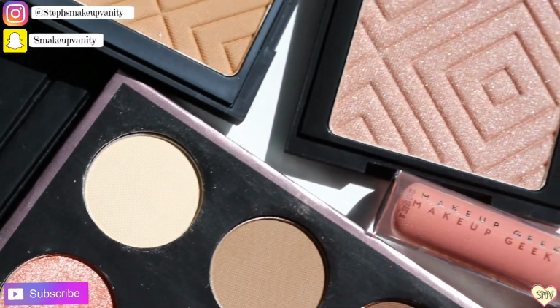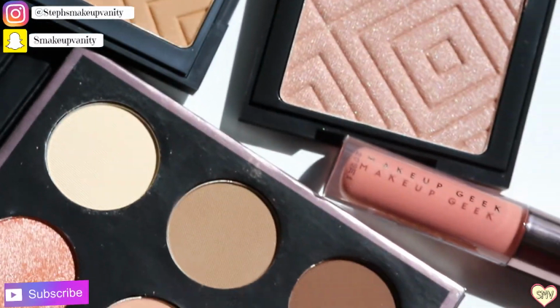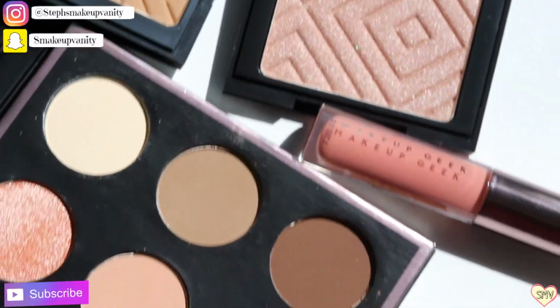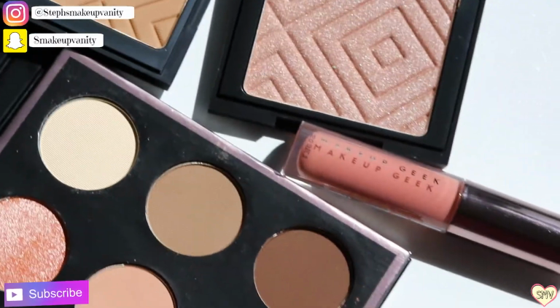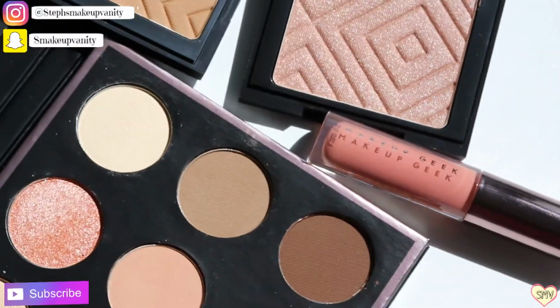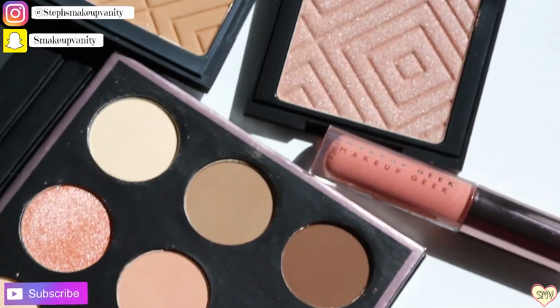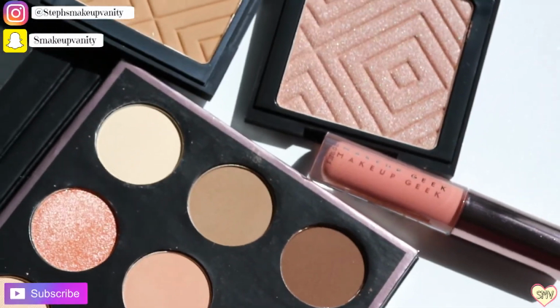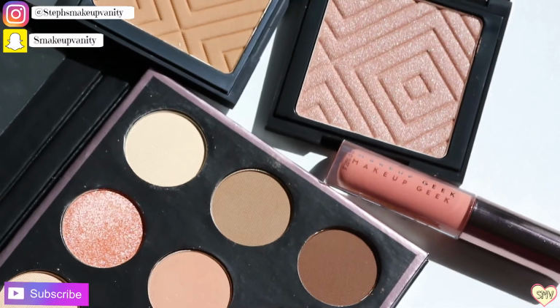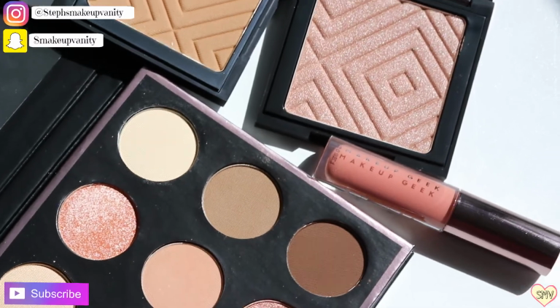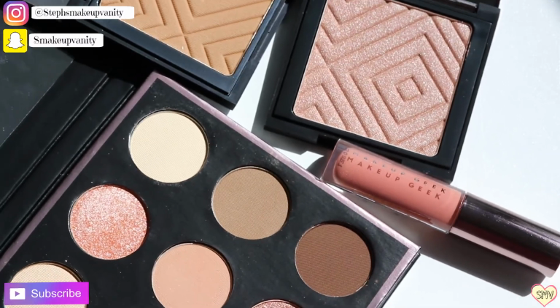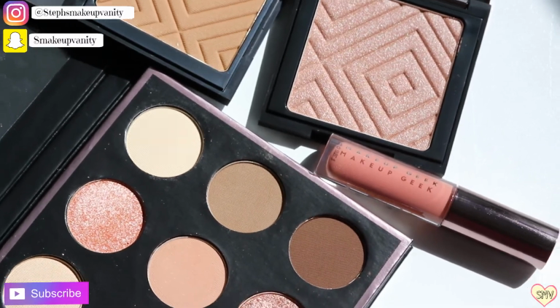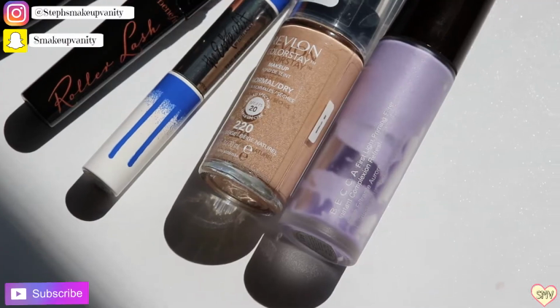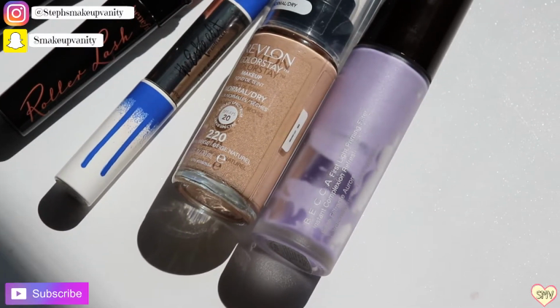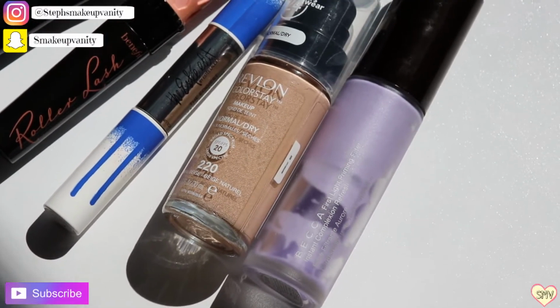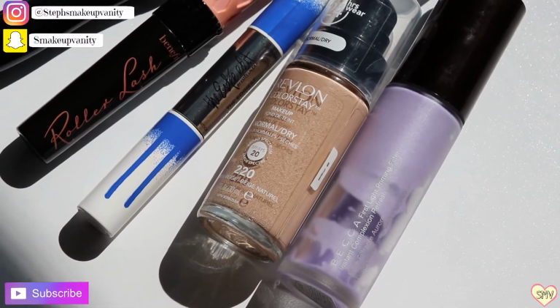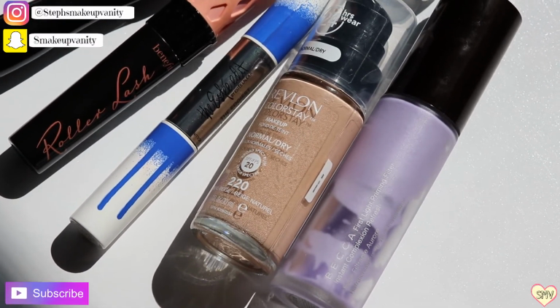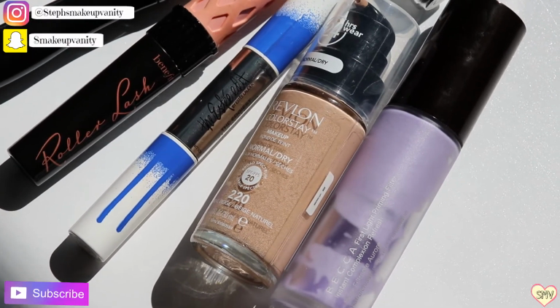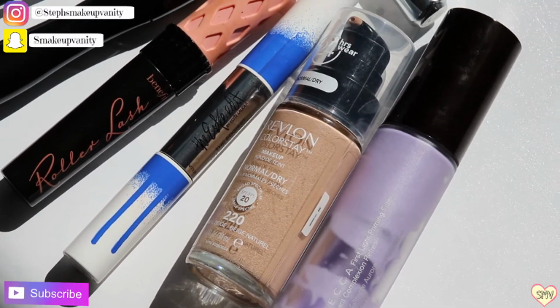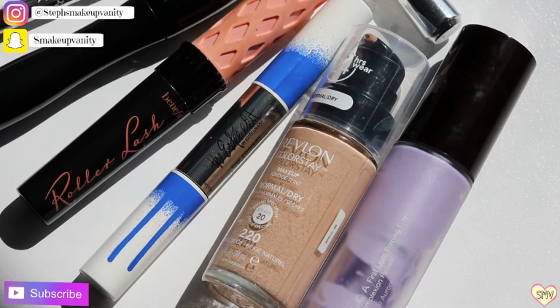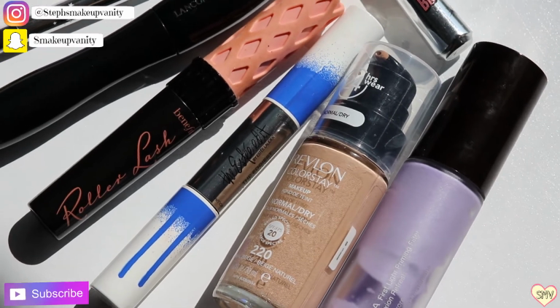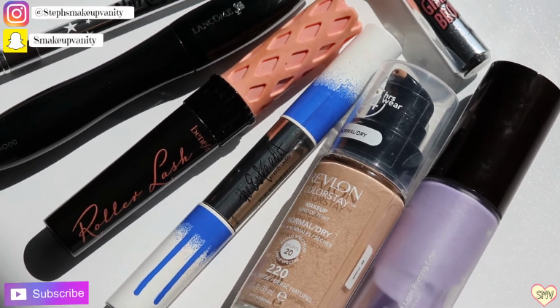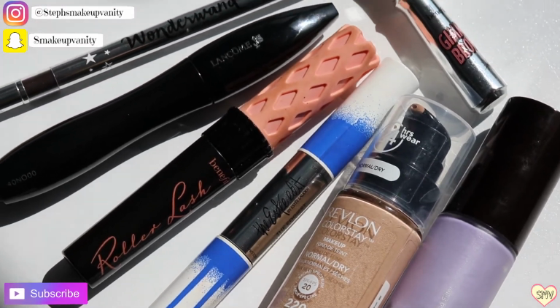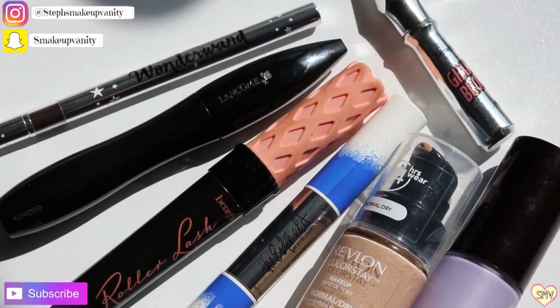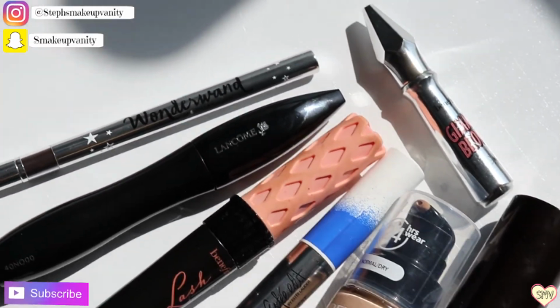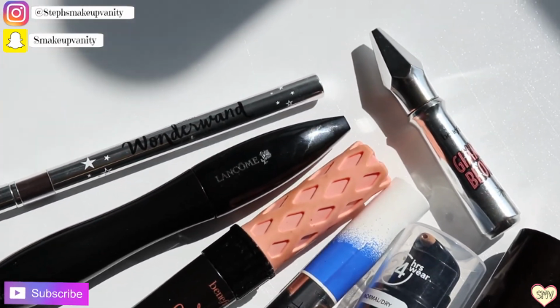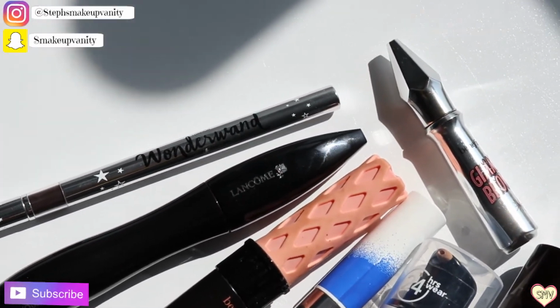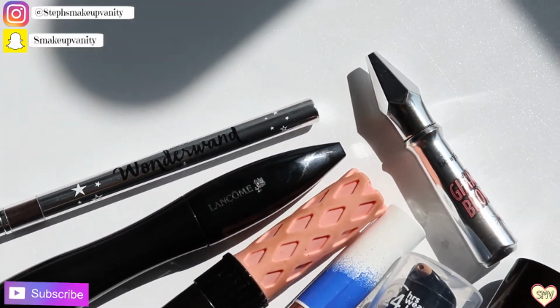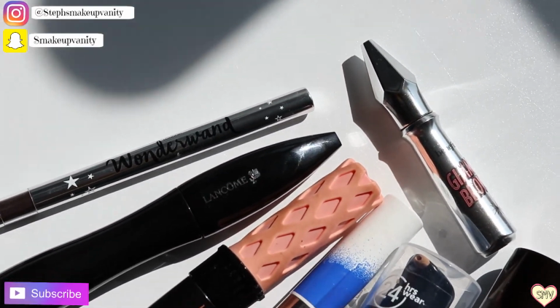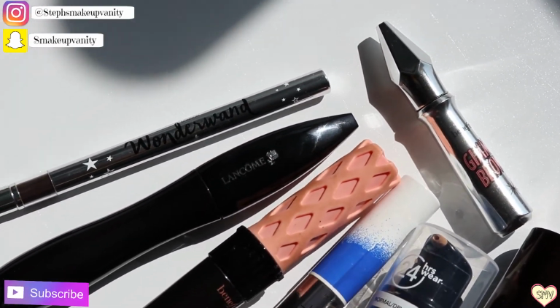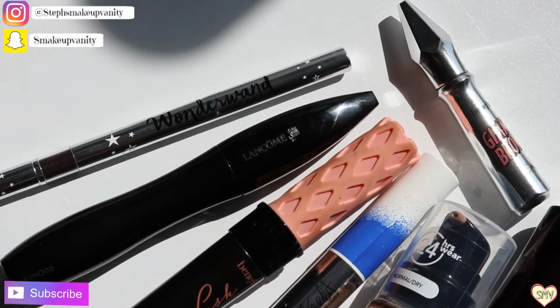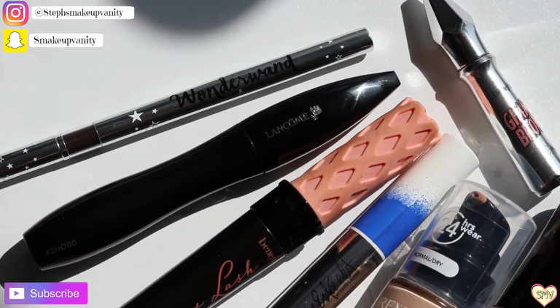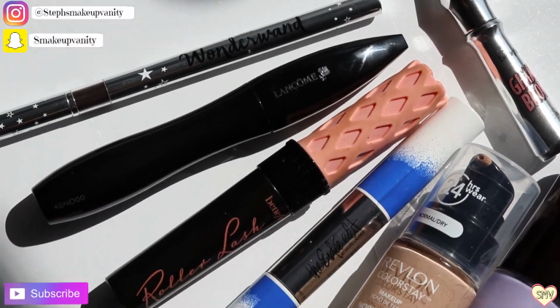For today's look, I'm going to create something that I would generally wear every single day. If you guys haven't subscribed to my channel, don't forget to subscribe down below and hit that bell so you guys get notified when I come out with future videos. Alright guys, let's get started!